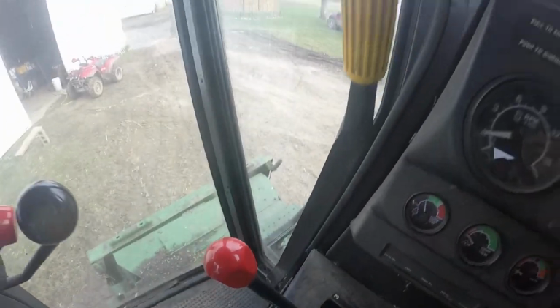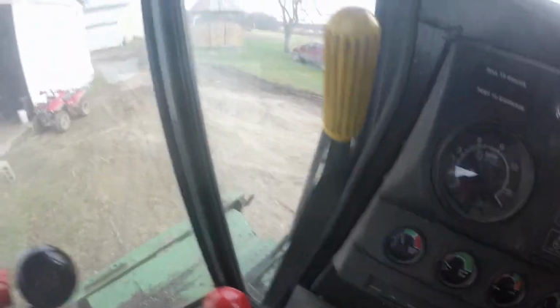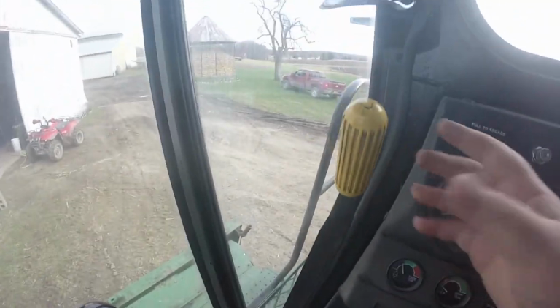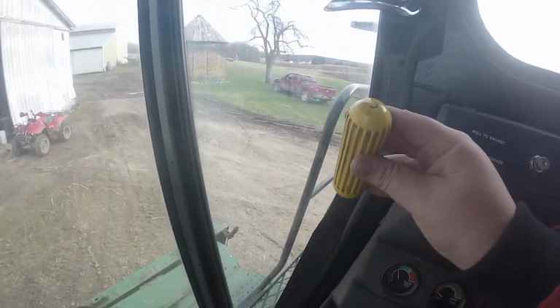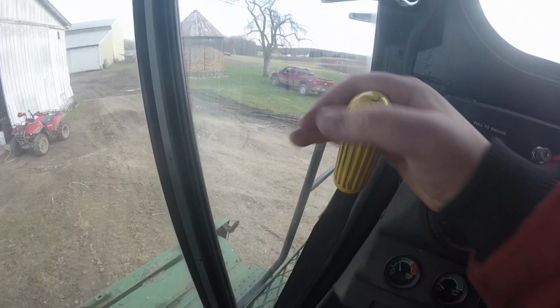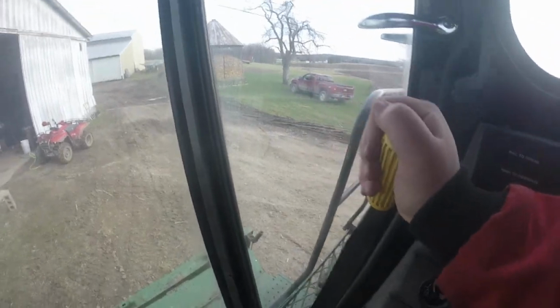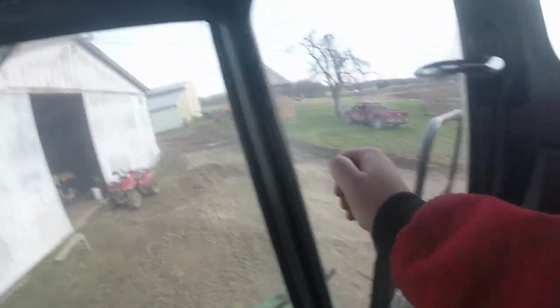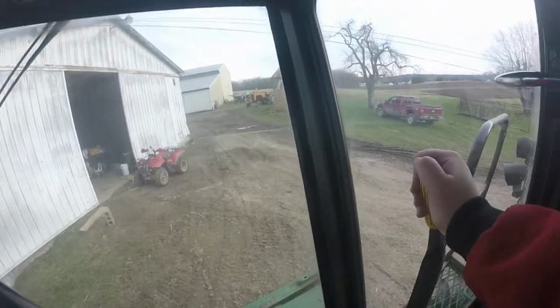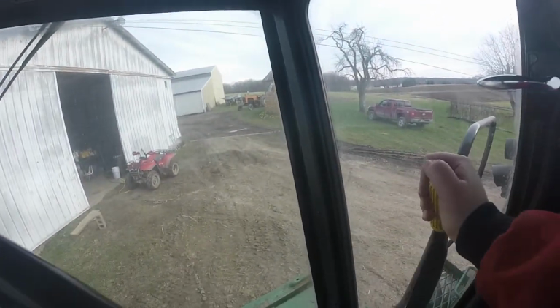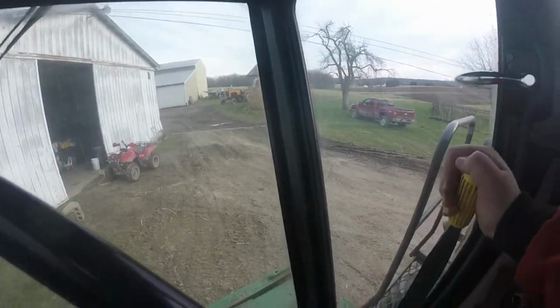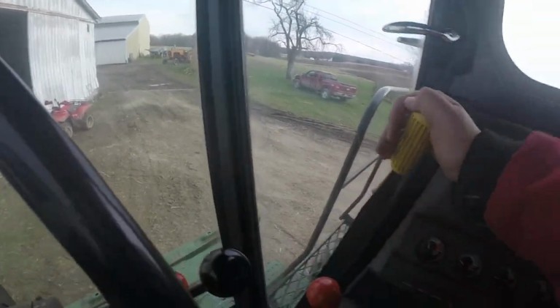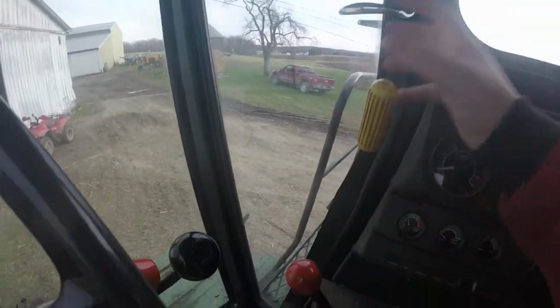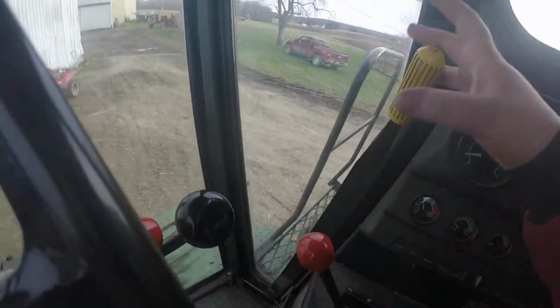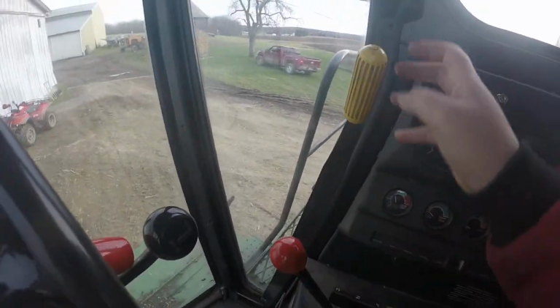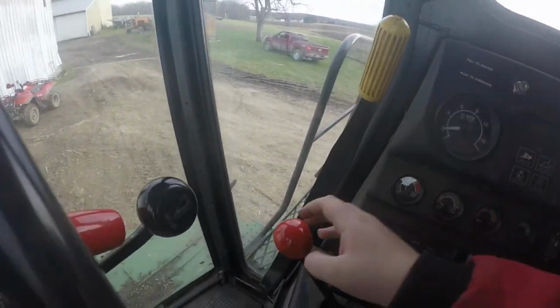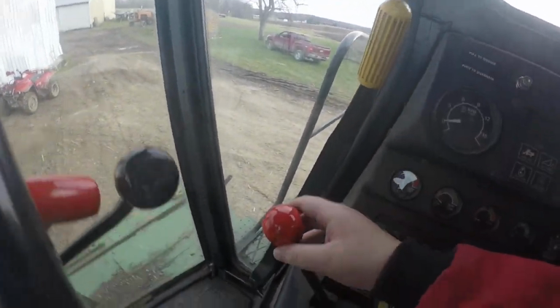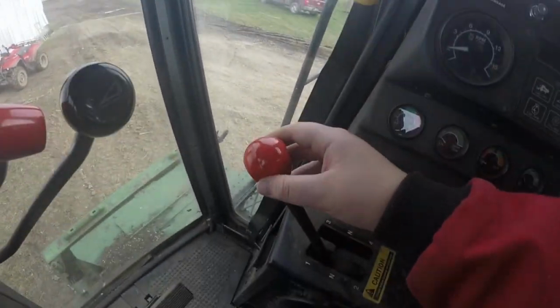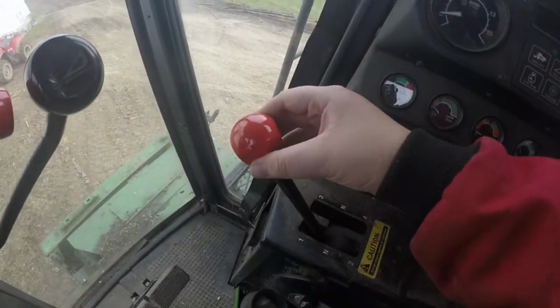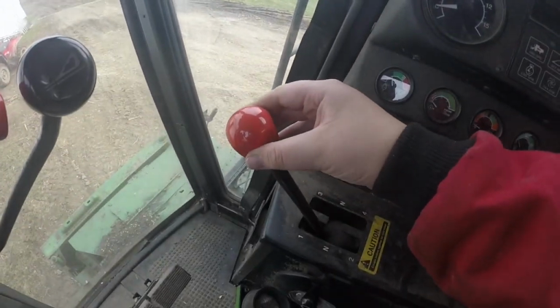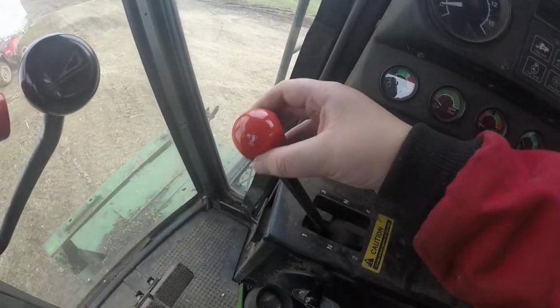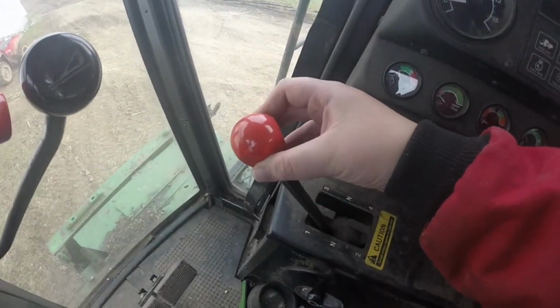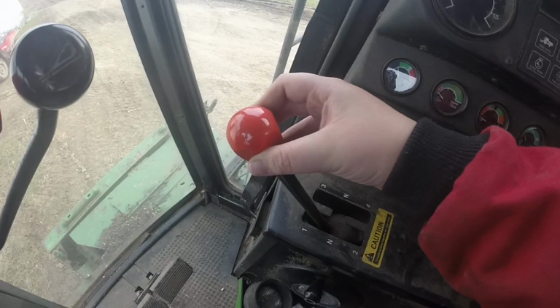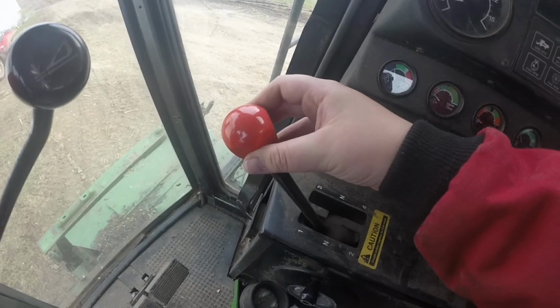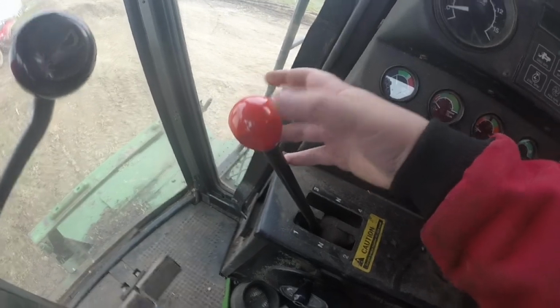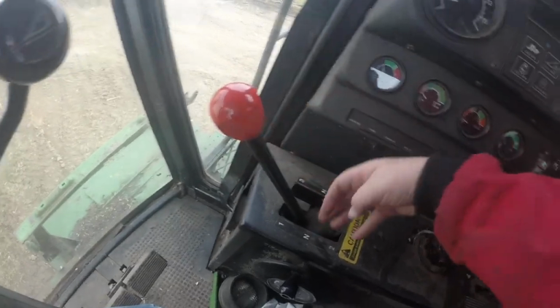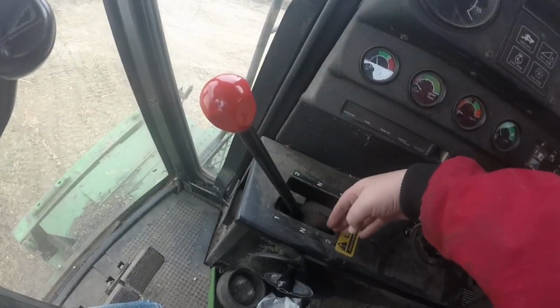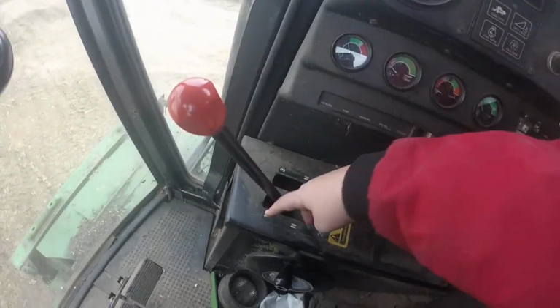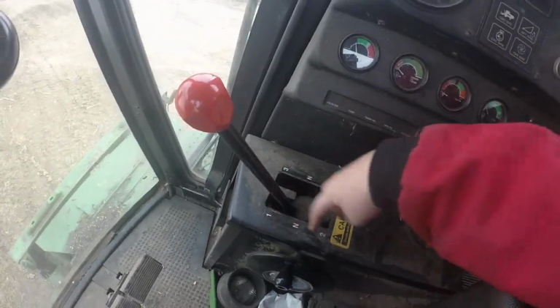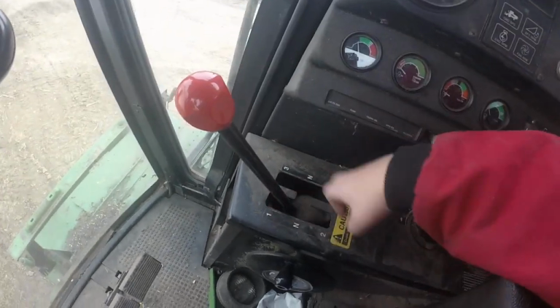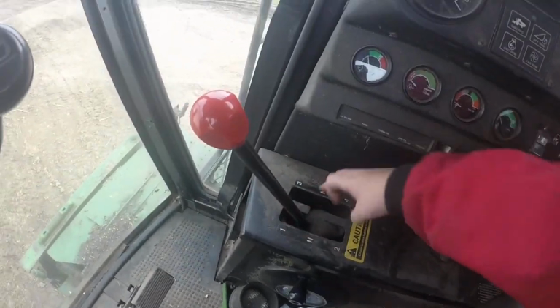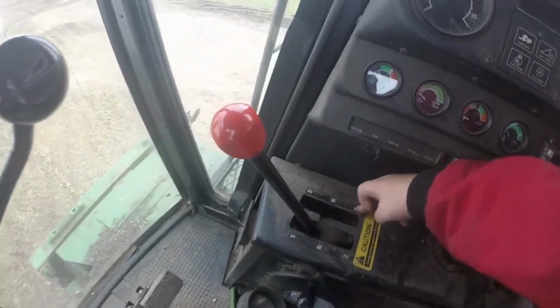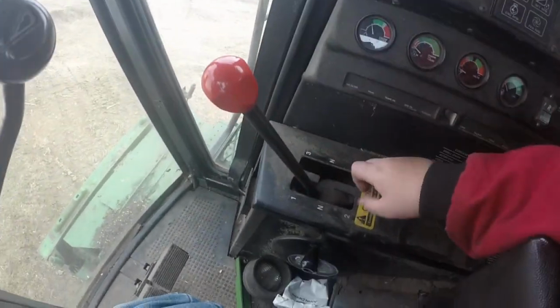You've got this big yellow handle here — you push forward and it engages the thresher. This red handle here is your gear selector: one, two, three, and four.